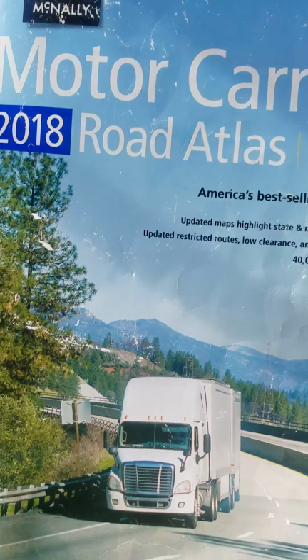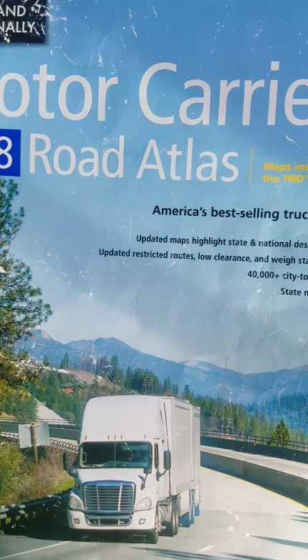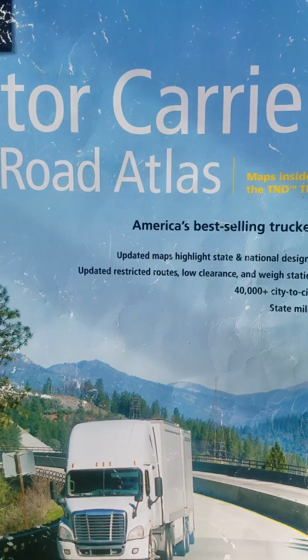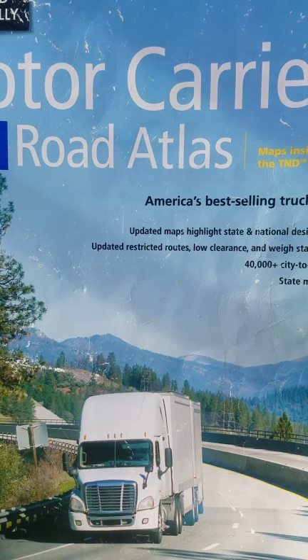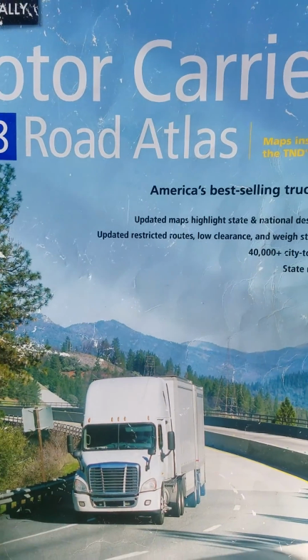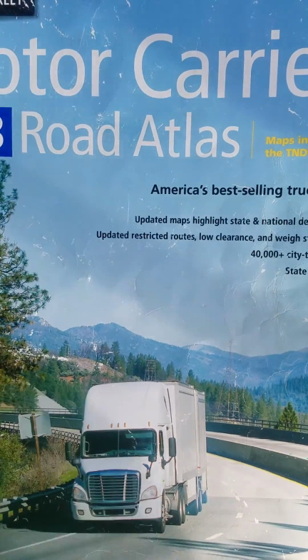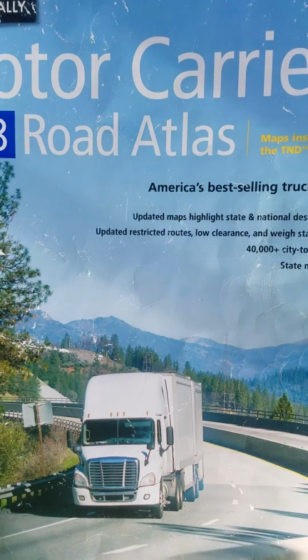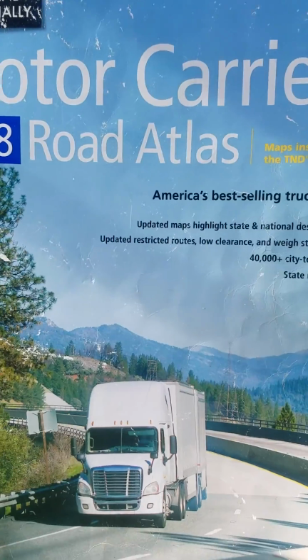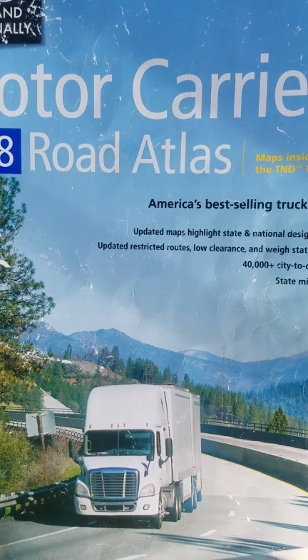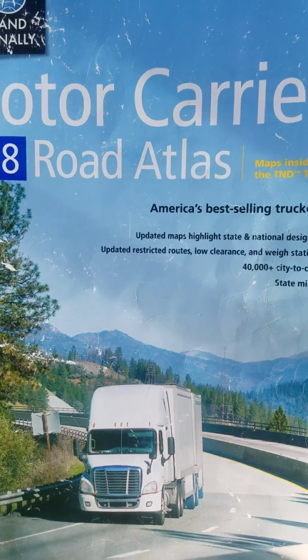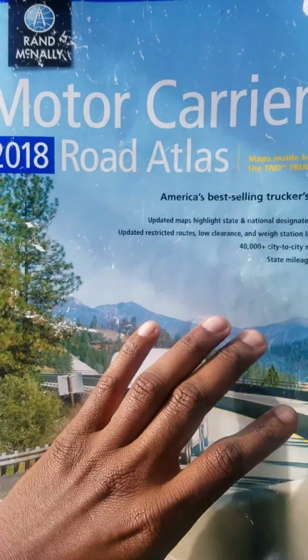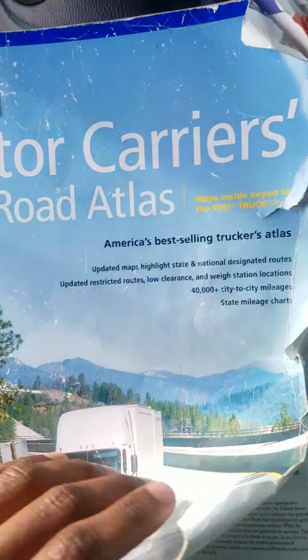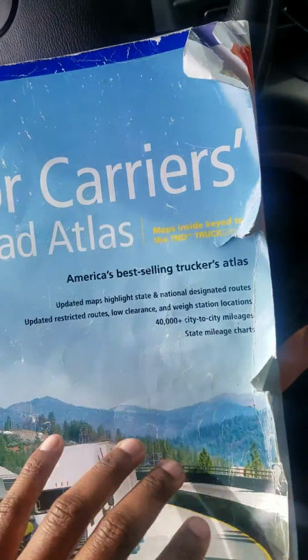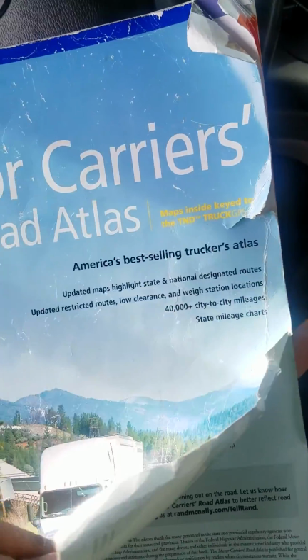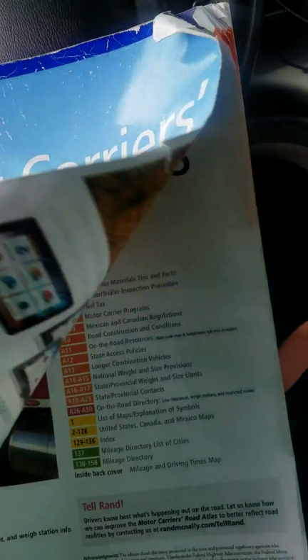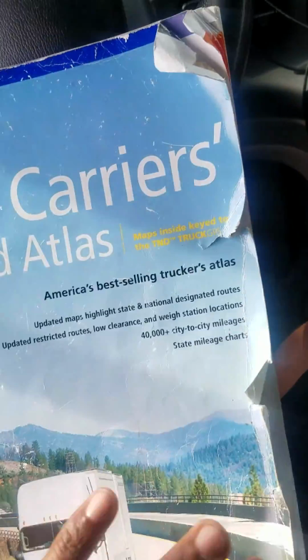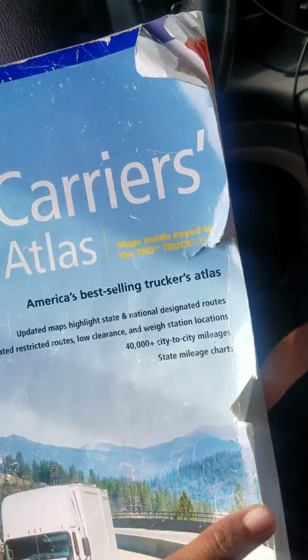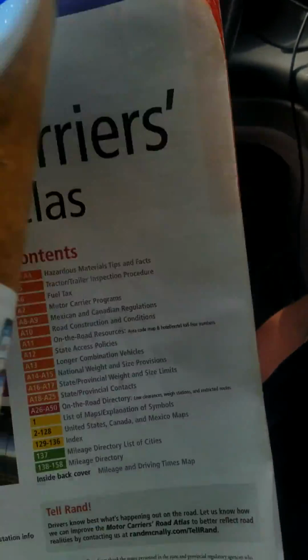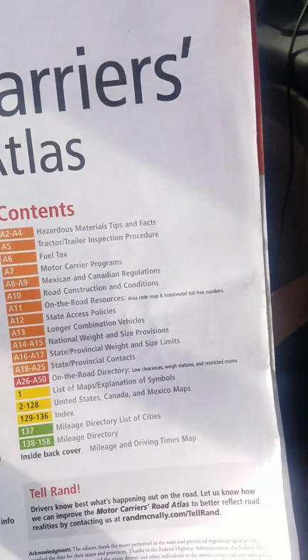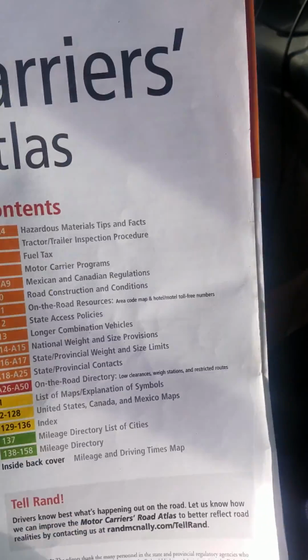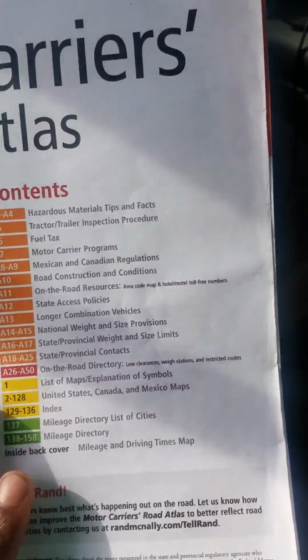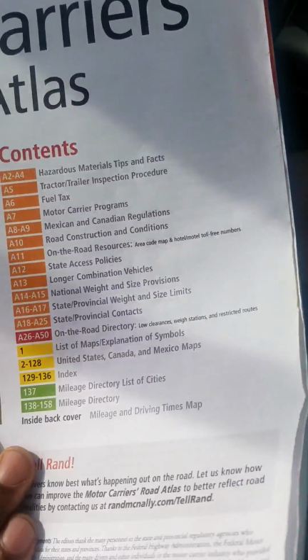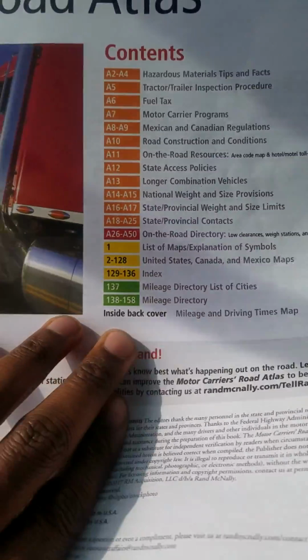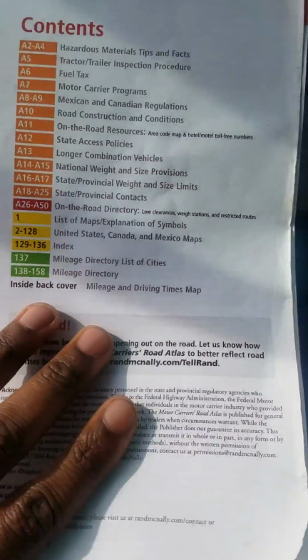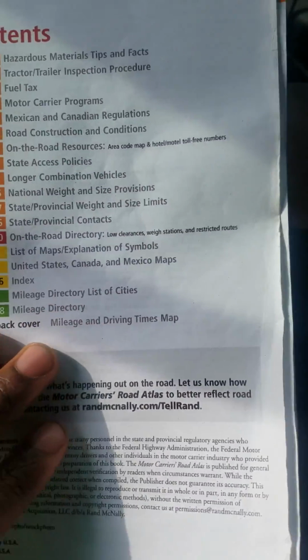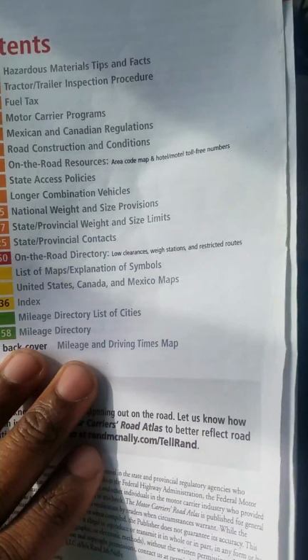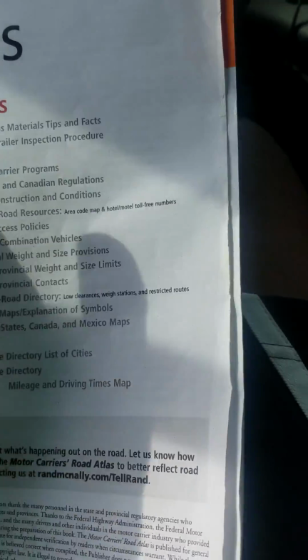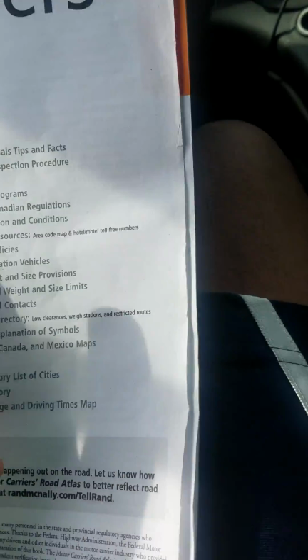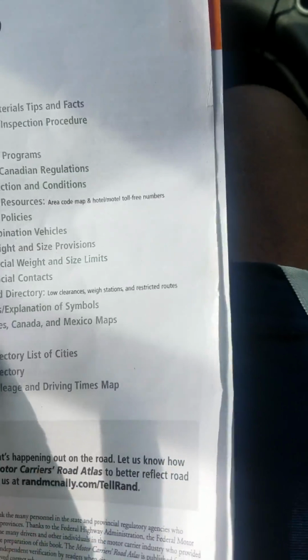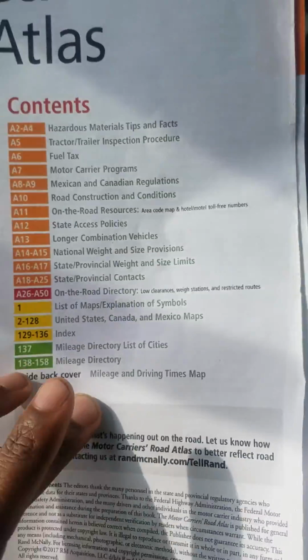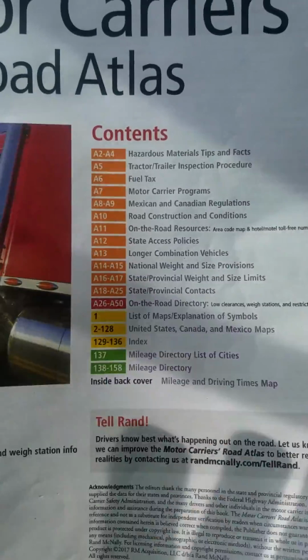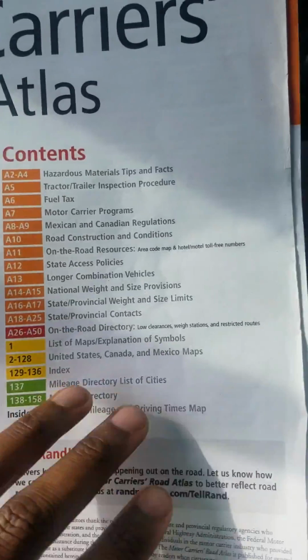So this is going to be a basic, very rudimentary, quick video on map reading. We're going to flip over to the first page — table of contents. Basically, the table of contents — everybody's read a book before.